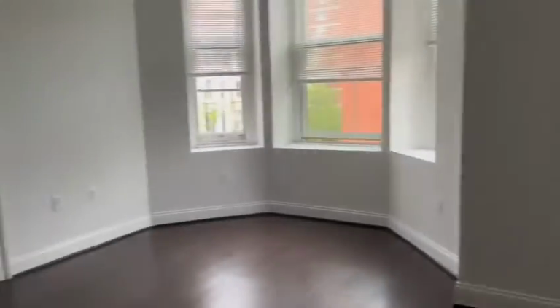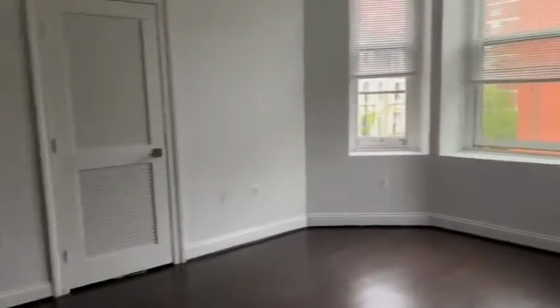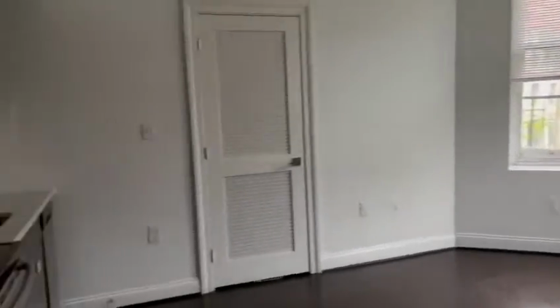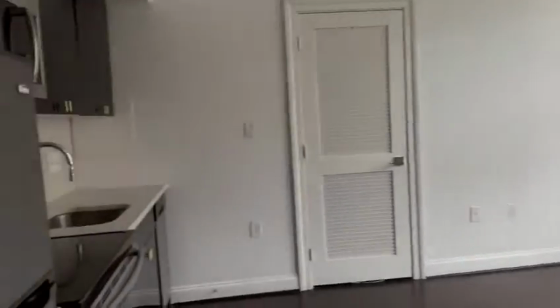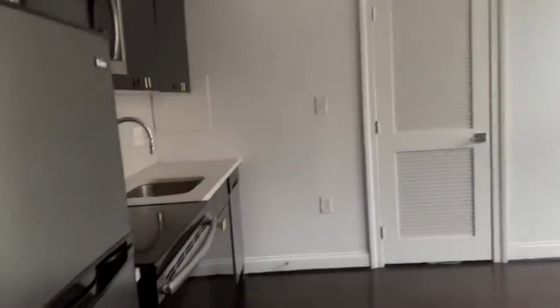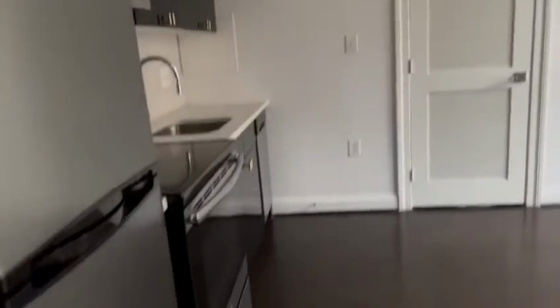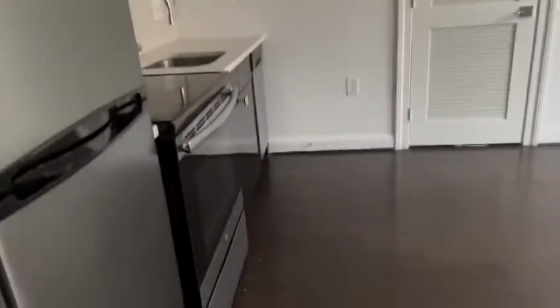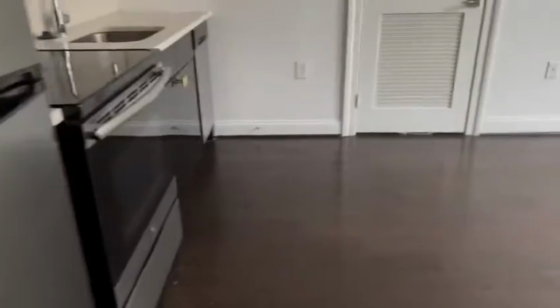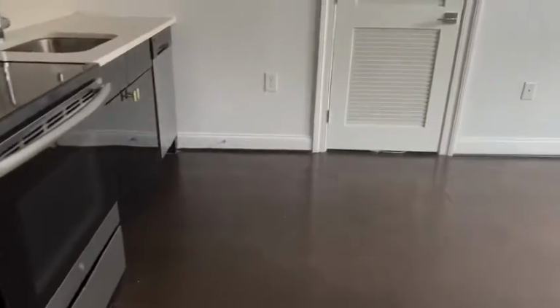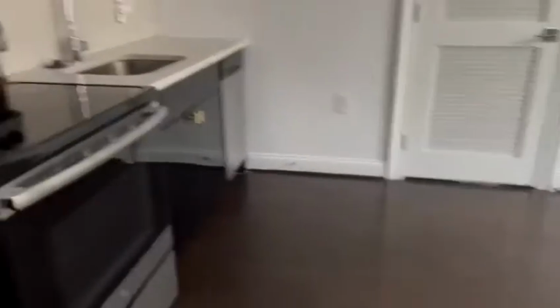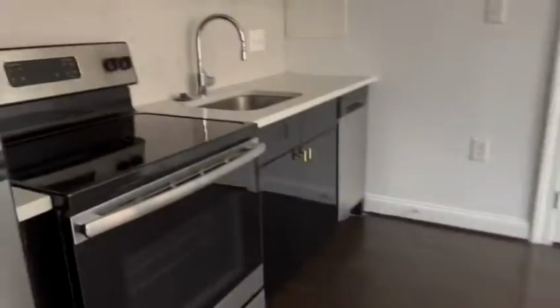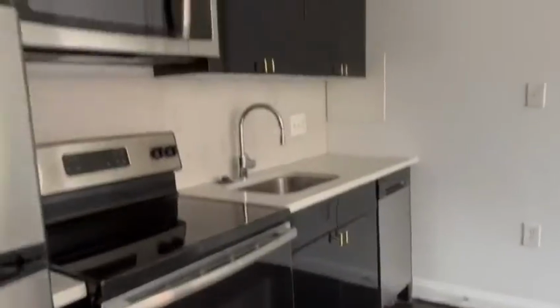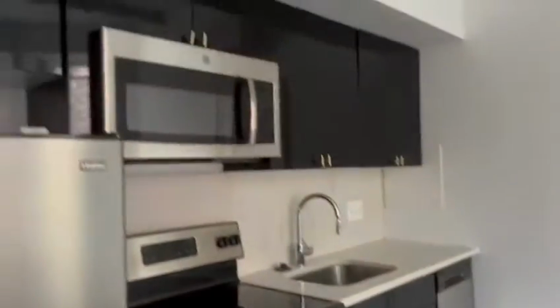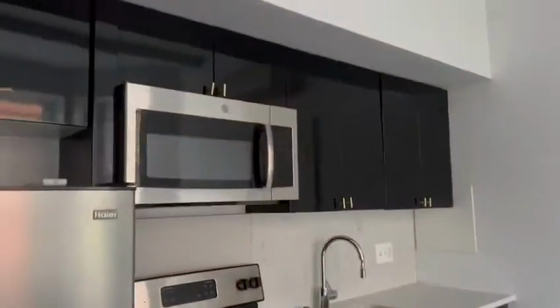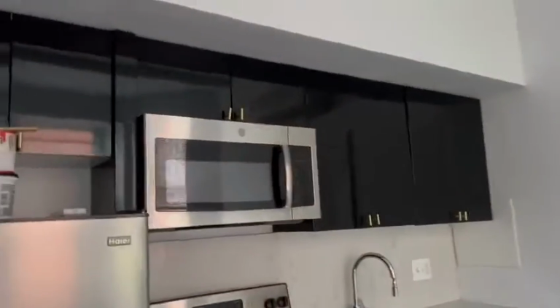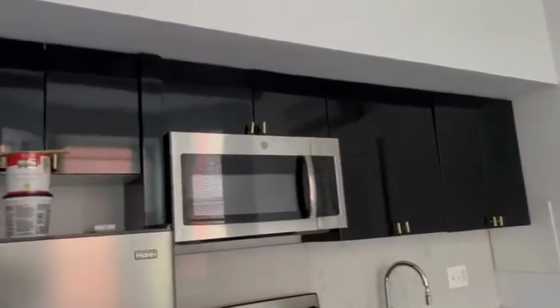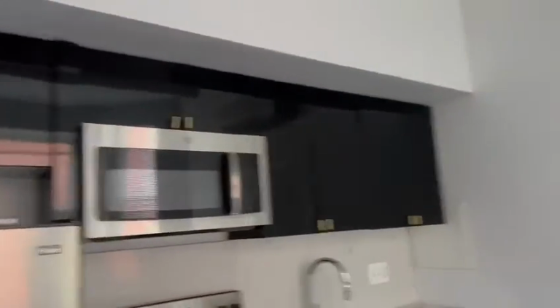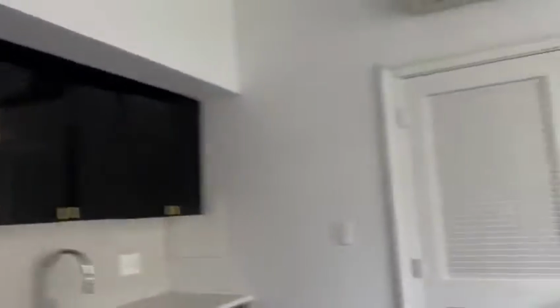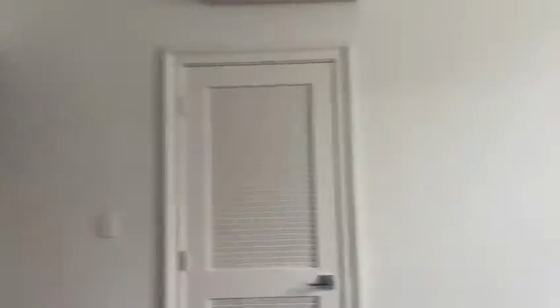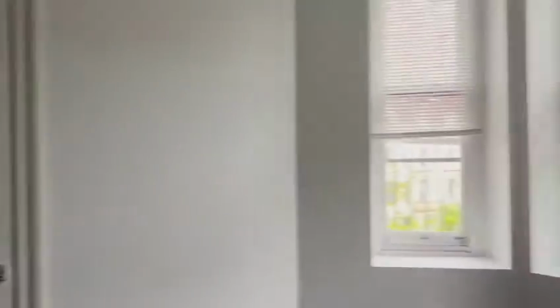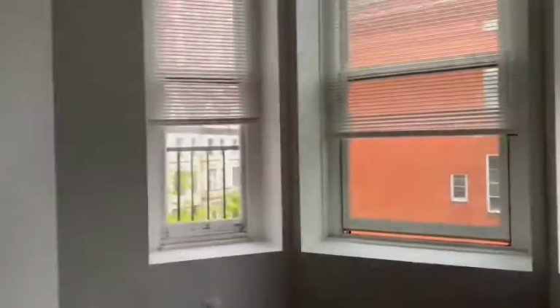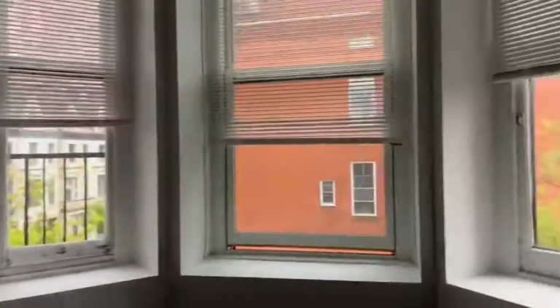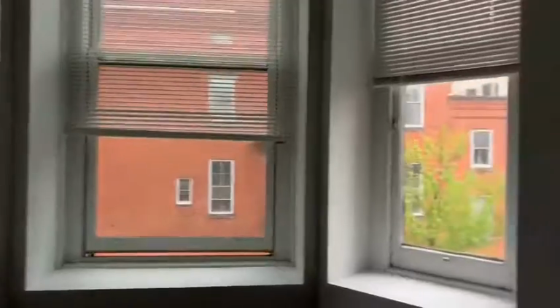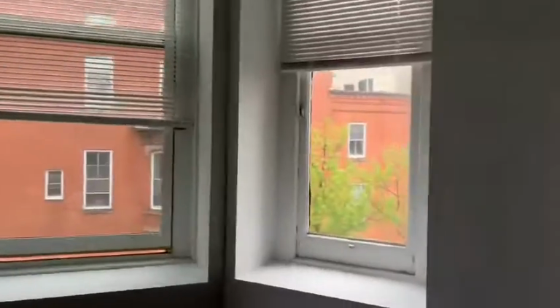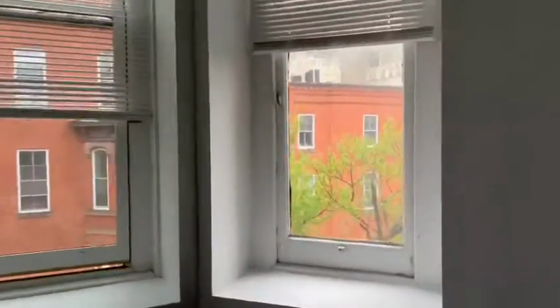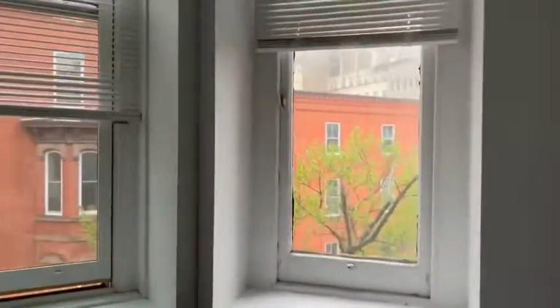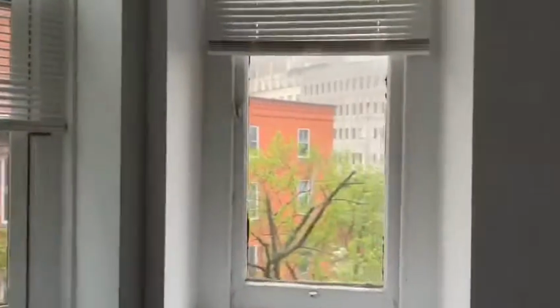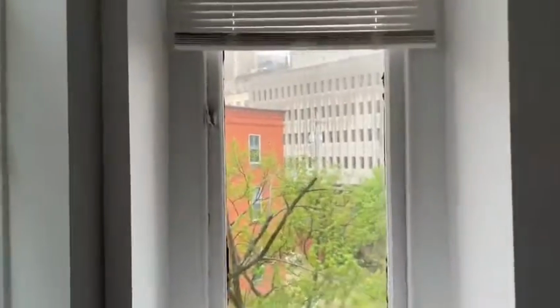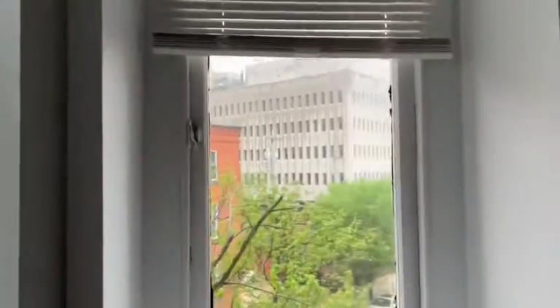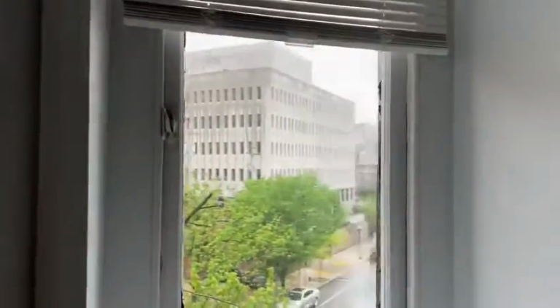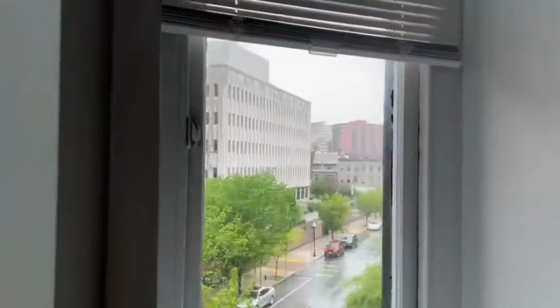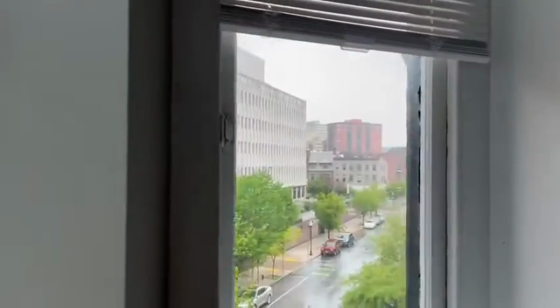When you walk in, you walk into the kitchen slash dining area, living space. Beautiful natural lighting in this little nook here.